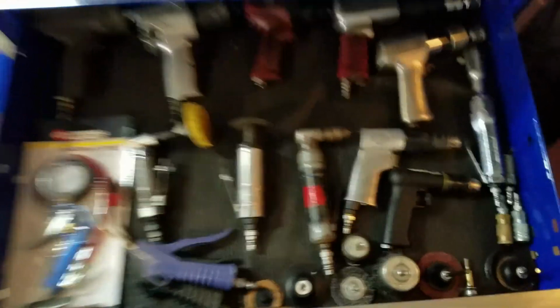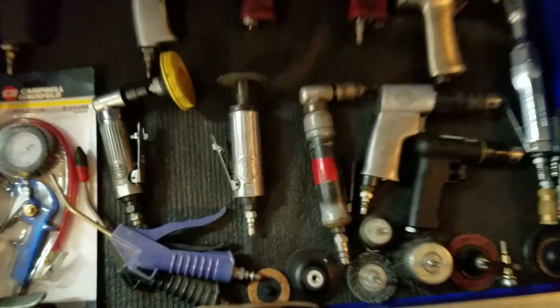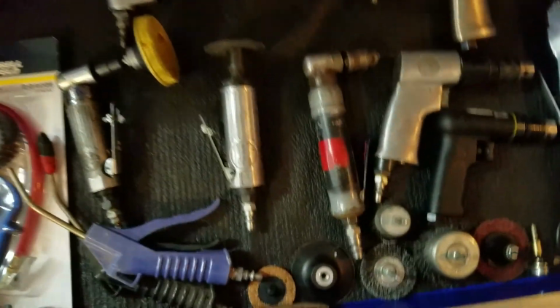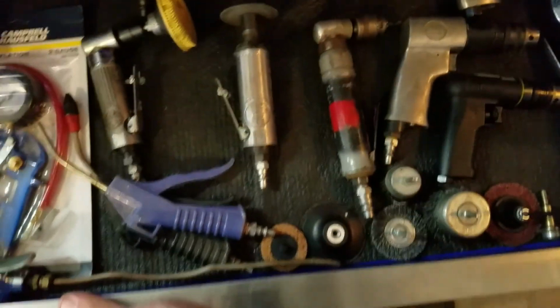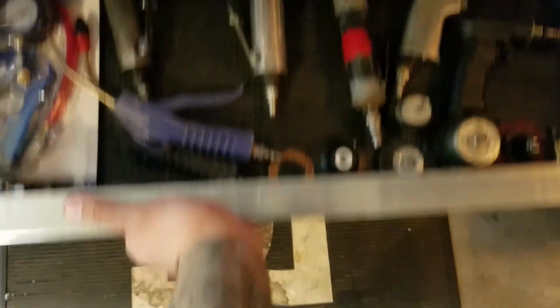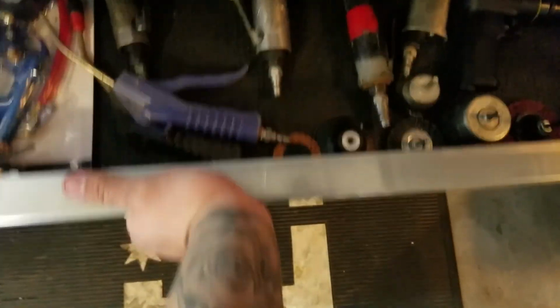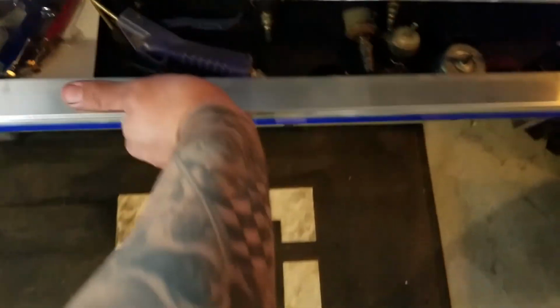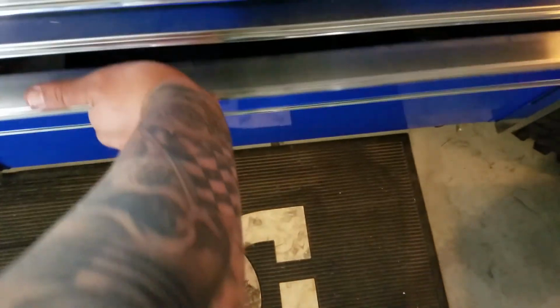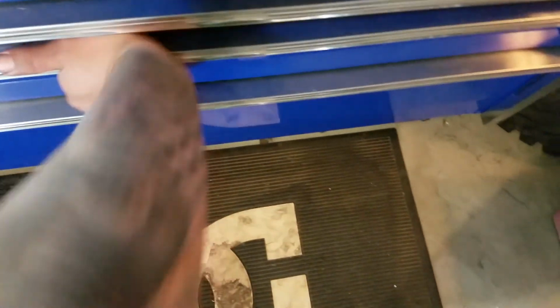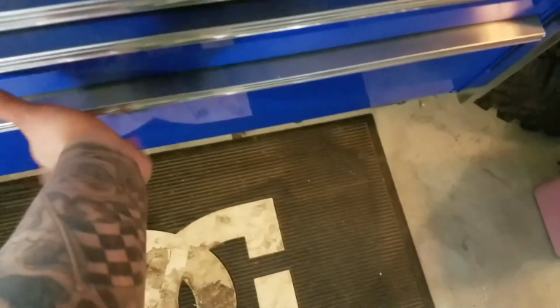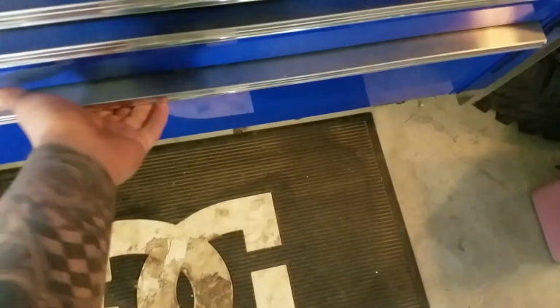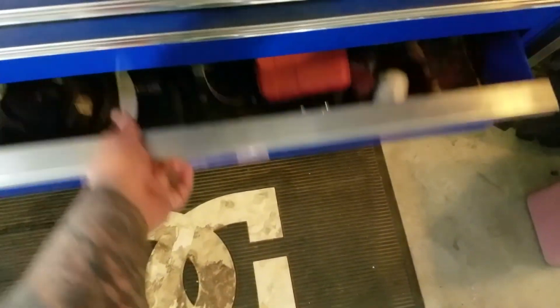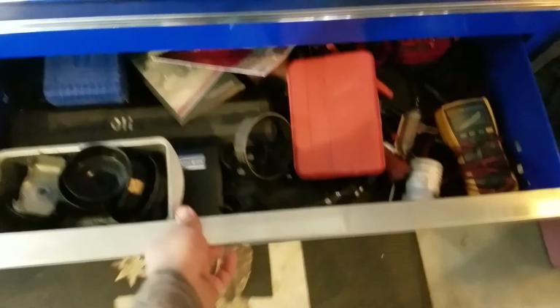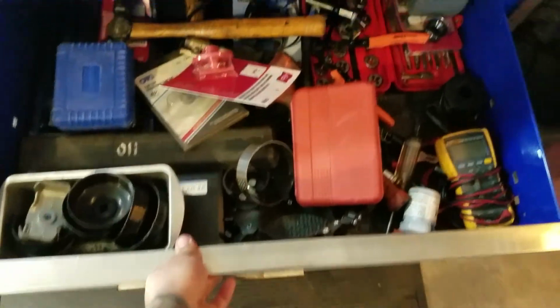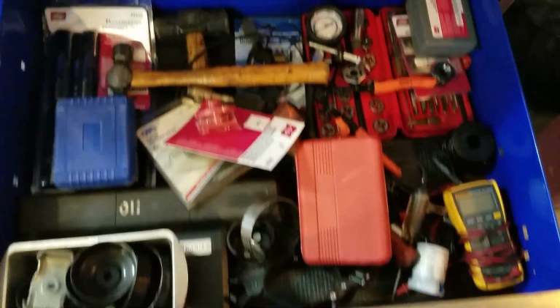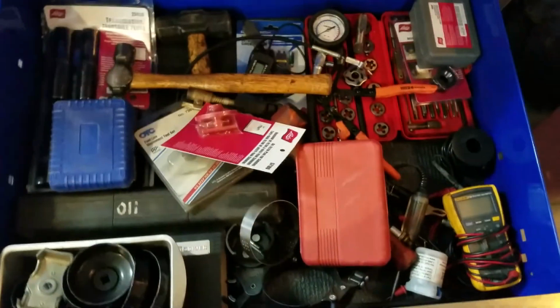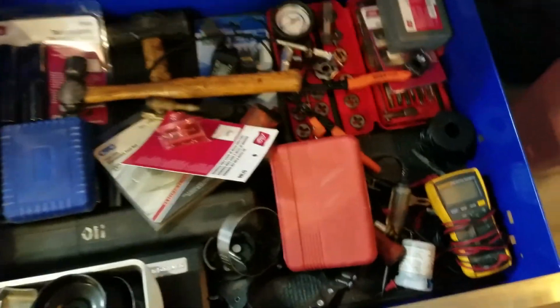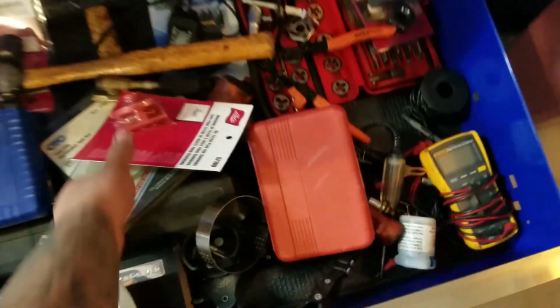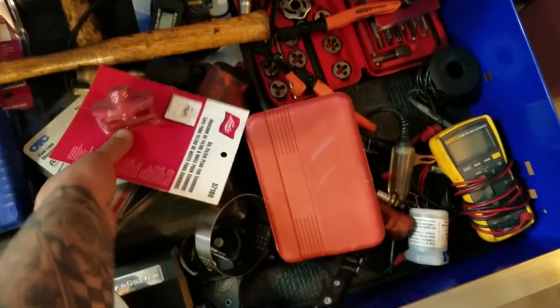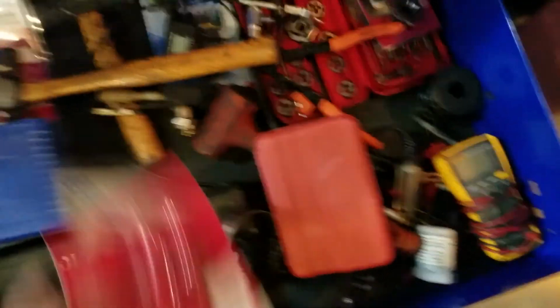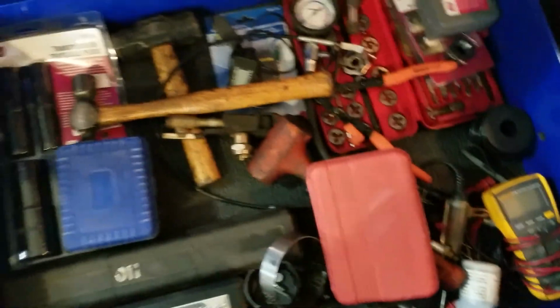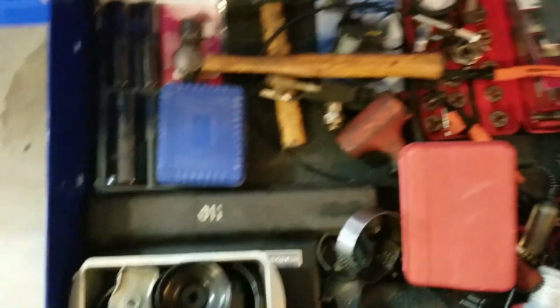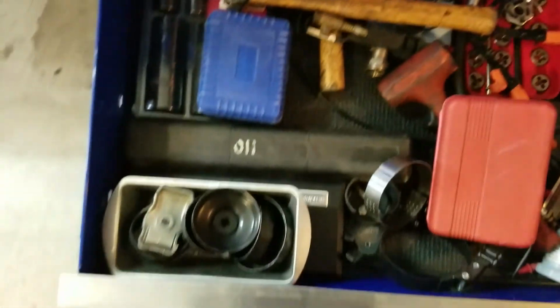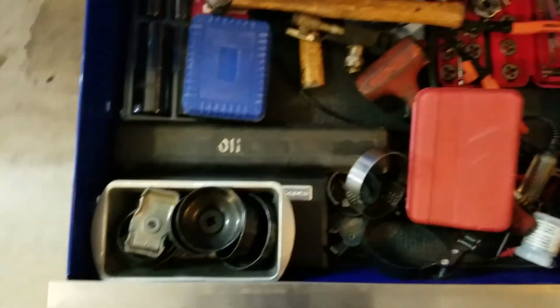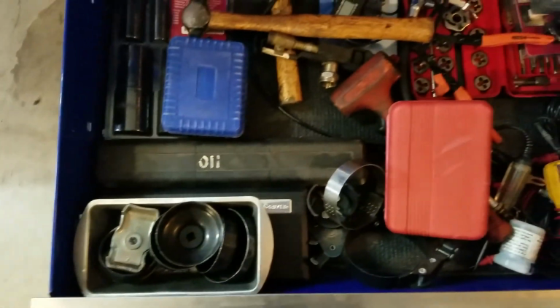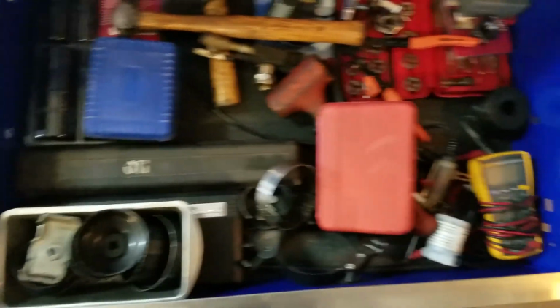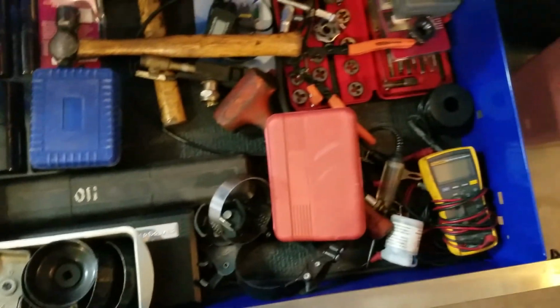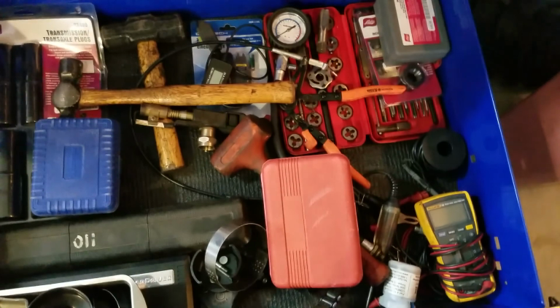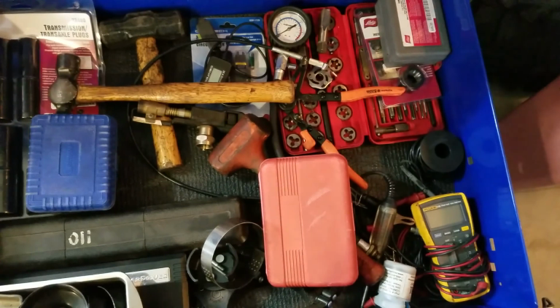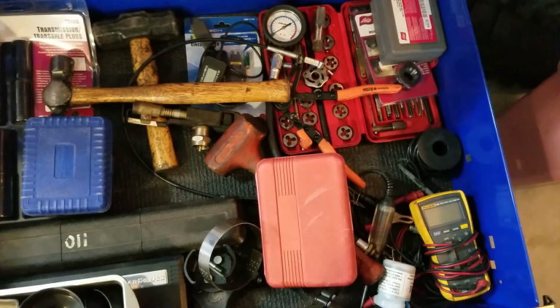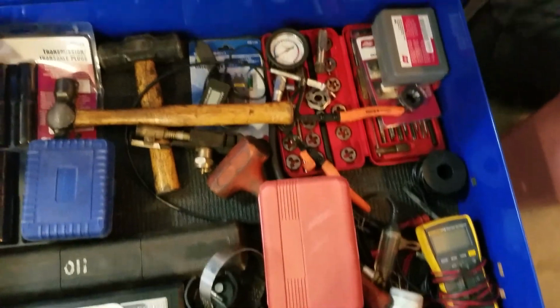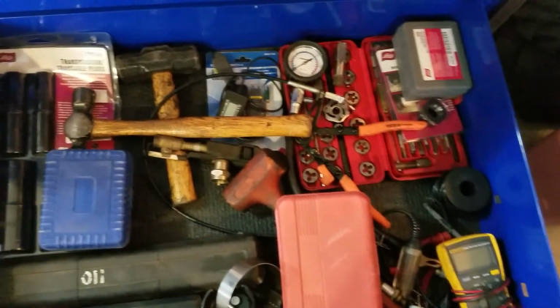Genomatic tools. Slide — messed up on that drawer. Filter wrenches. Fluke meter. Taps.